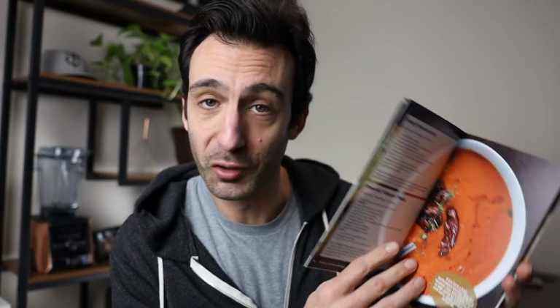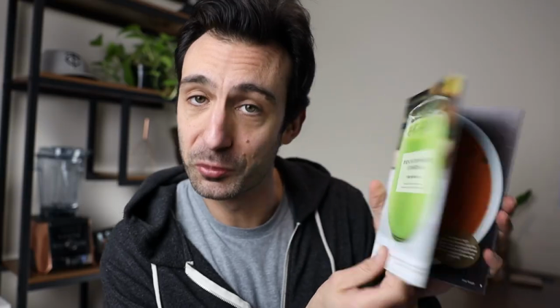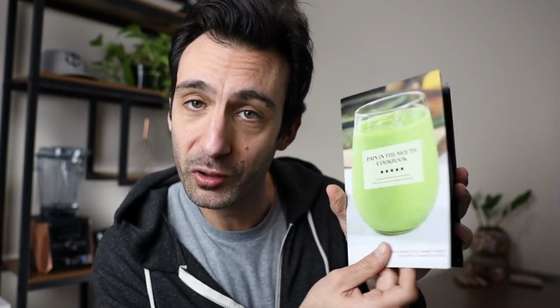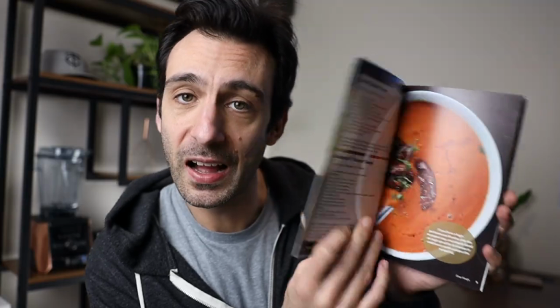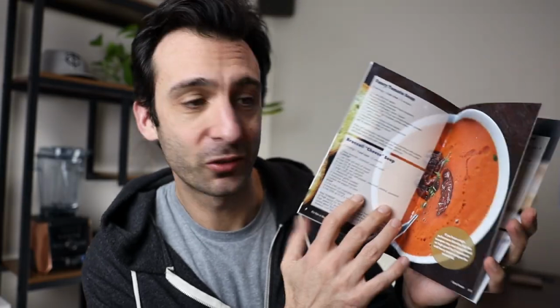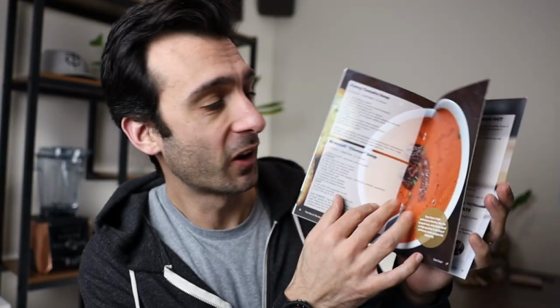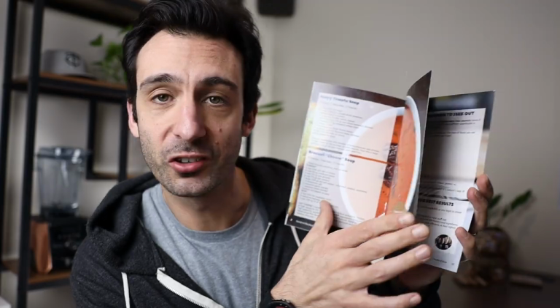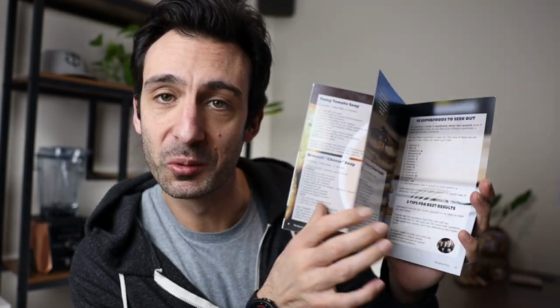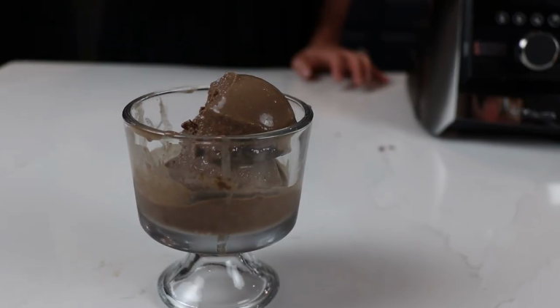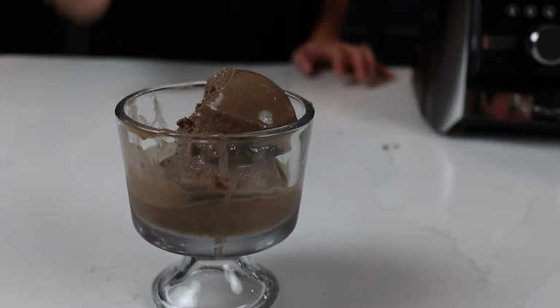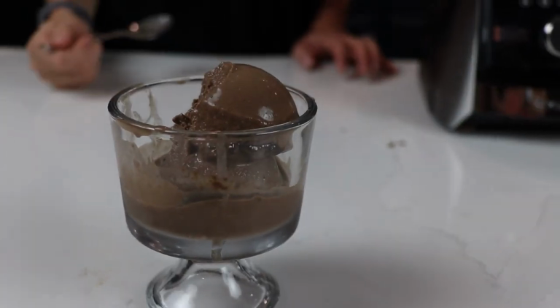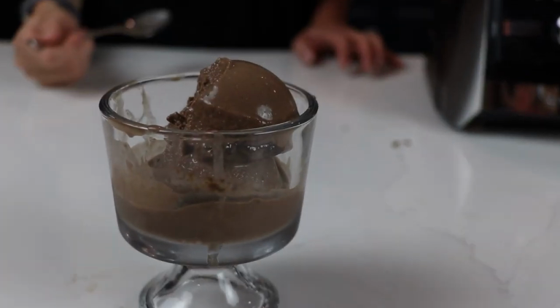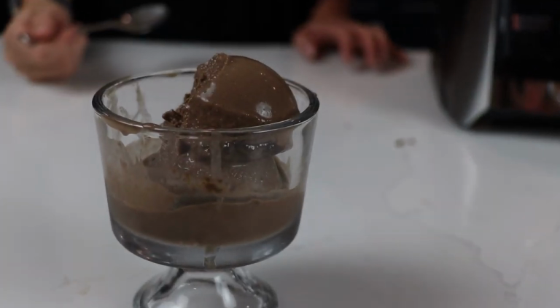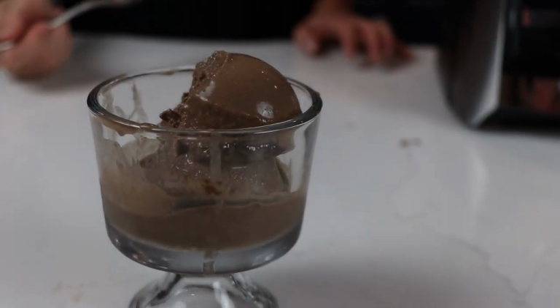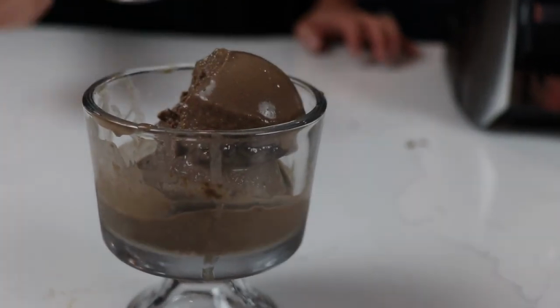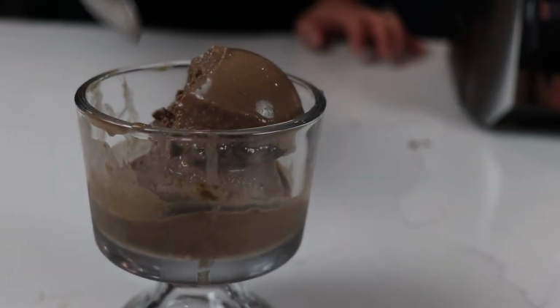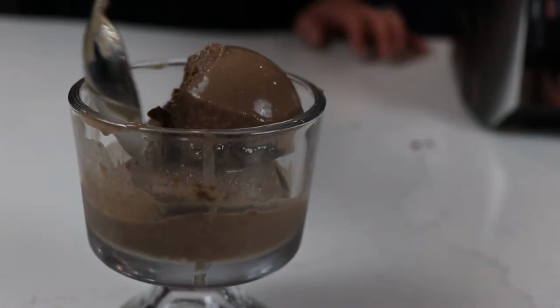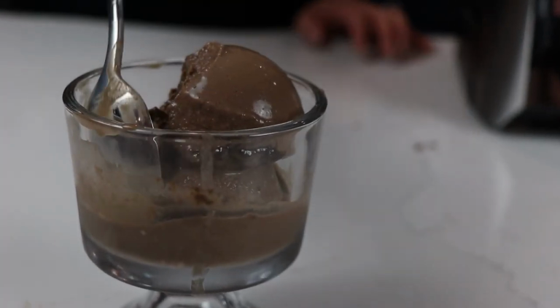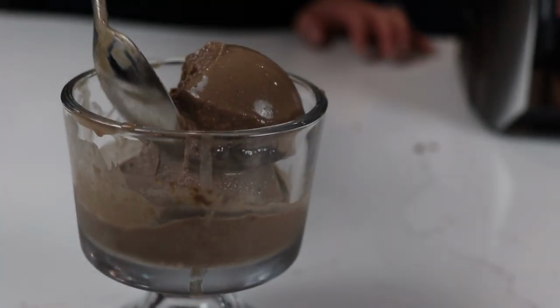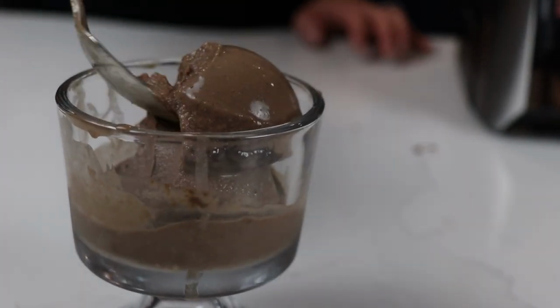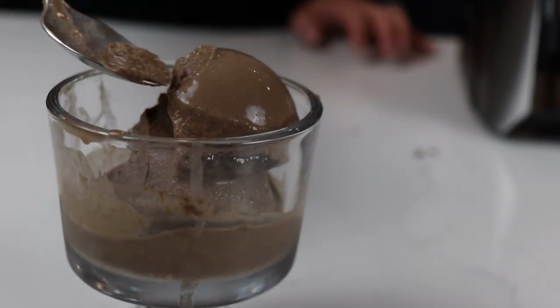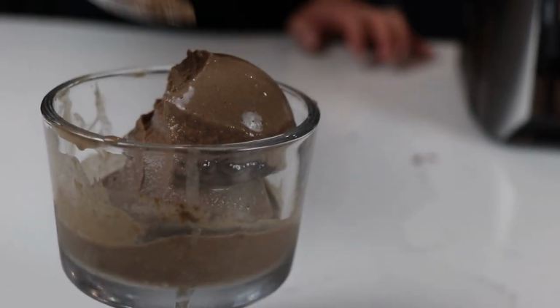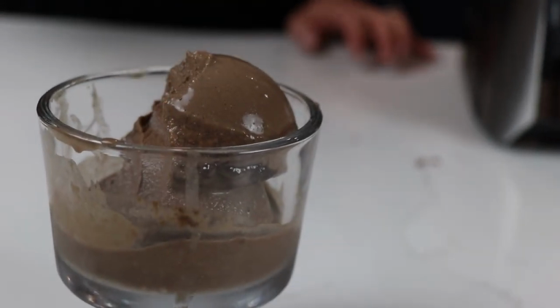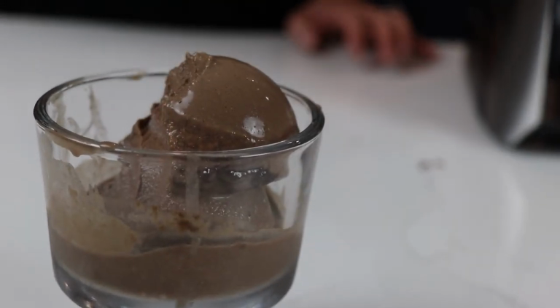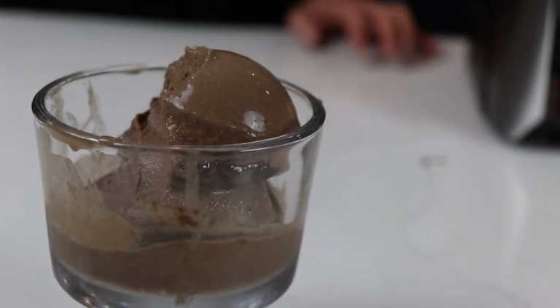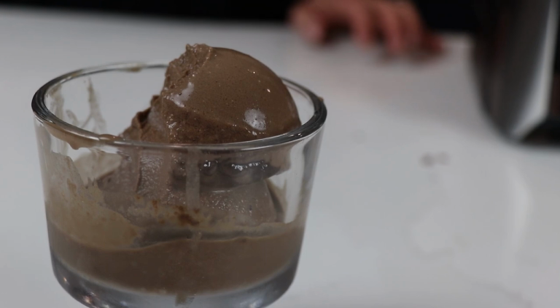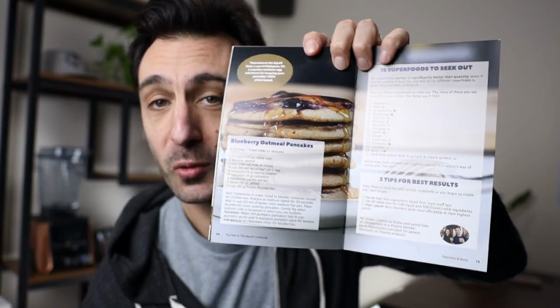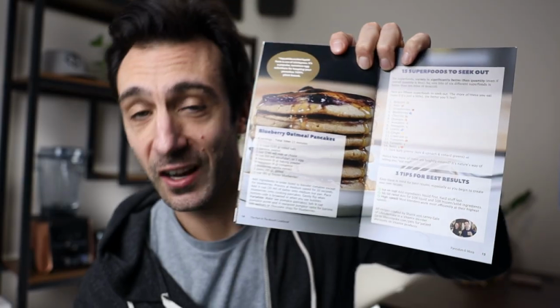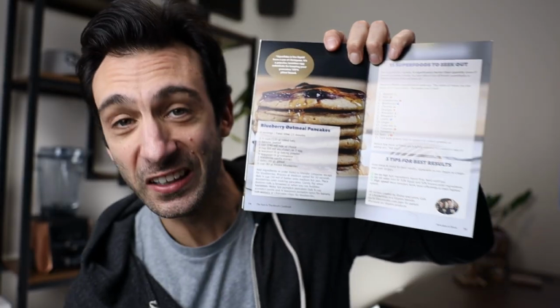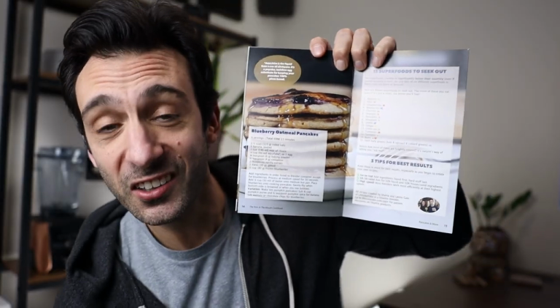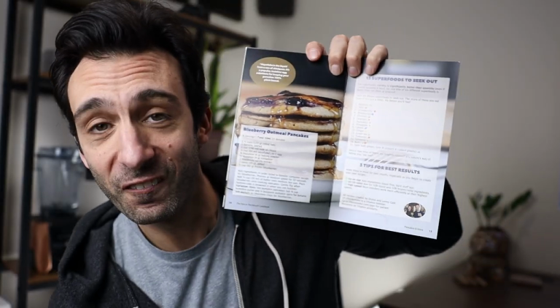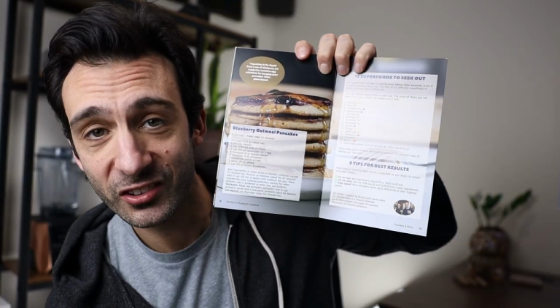It's full of smoothies, hot soups, ice creams, all of which will help you feel not hungry, not starving. Plus they're made of superfoods — they're going to help you actually heal faster.